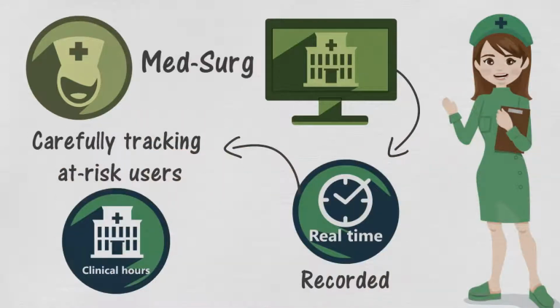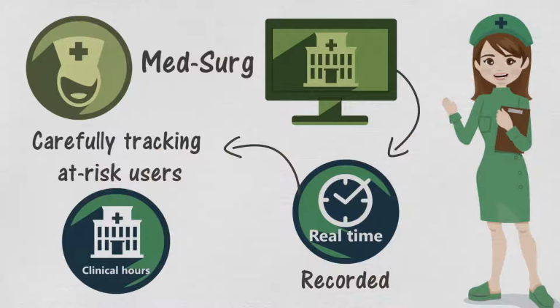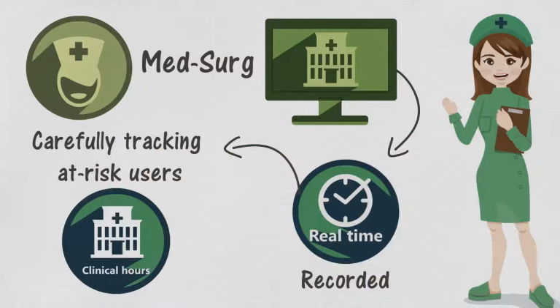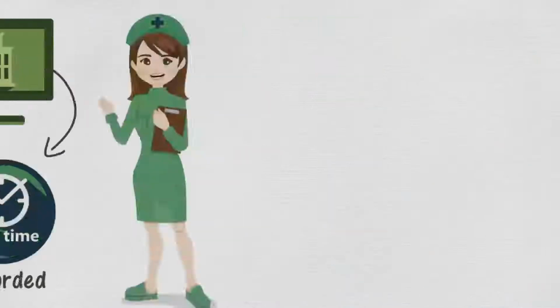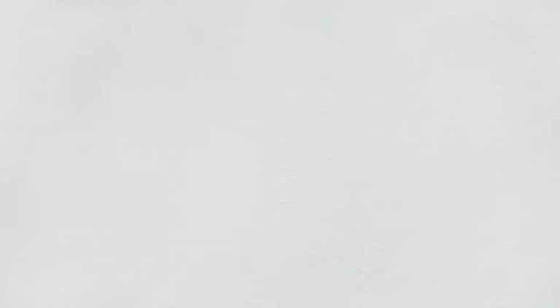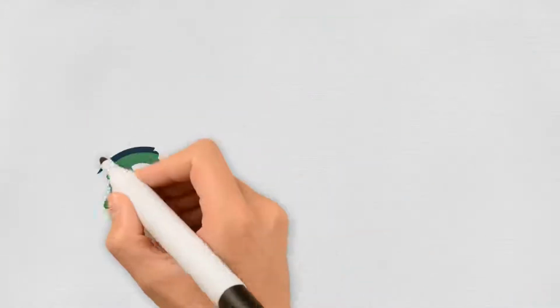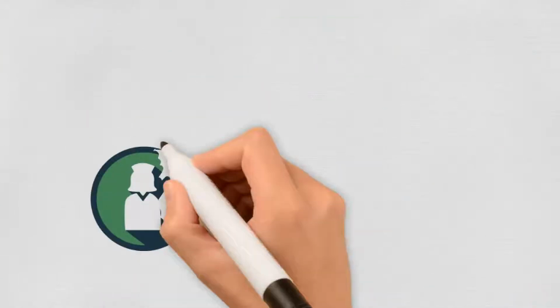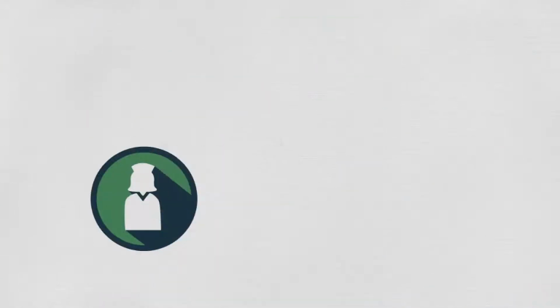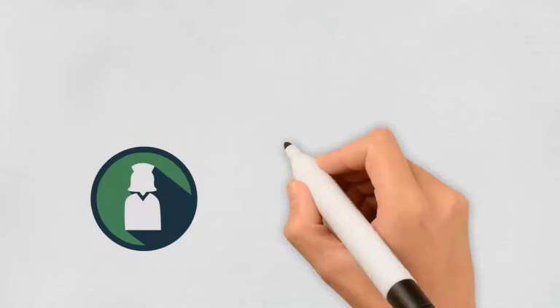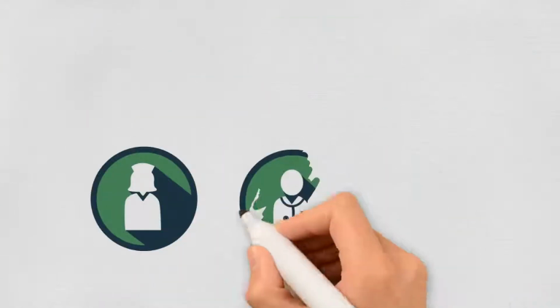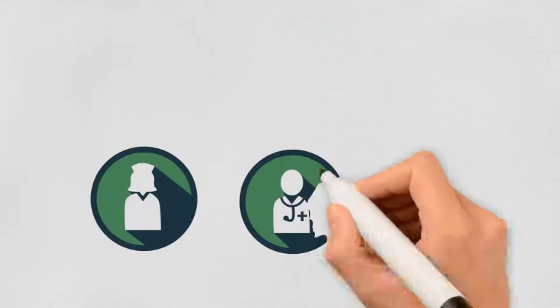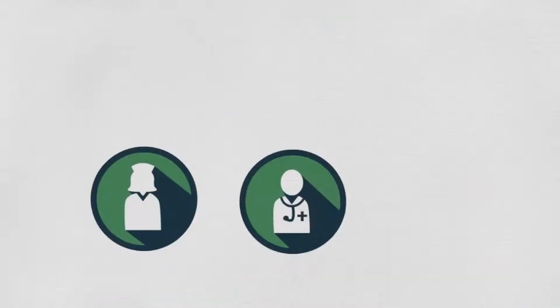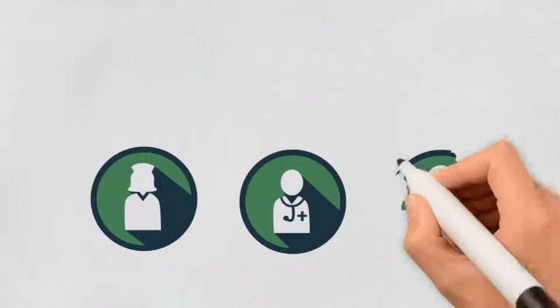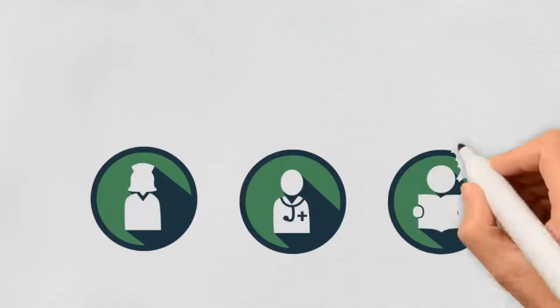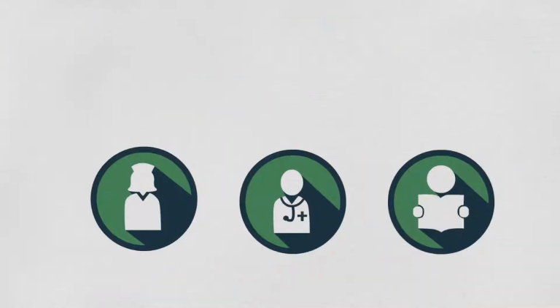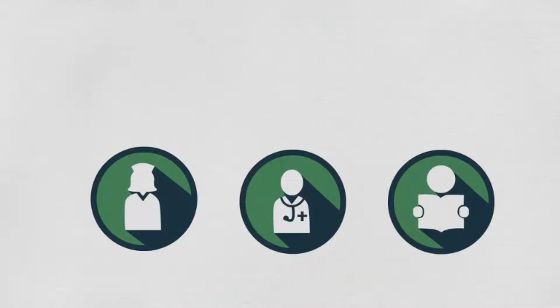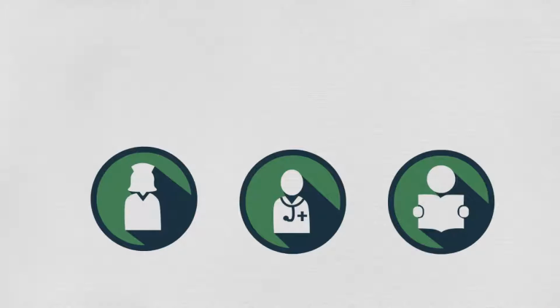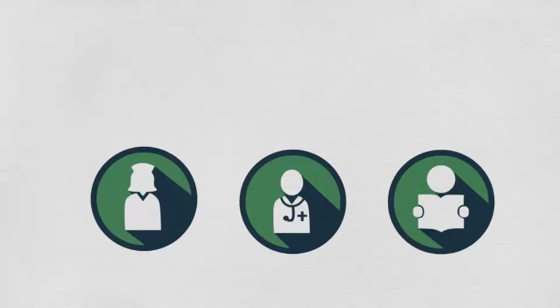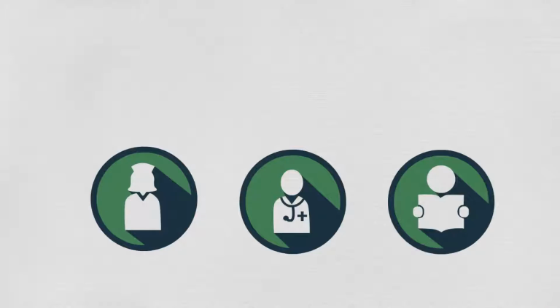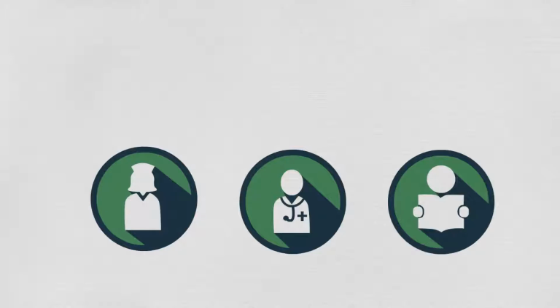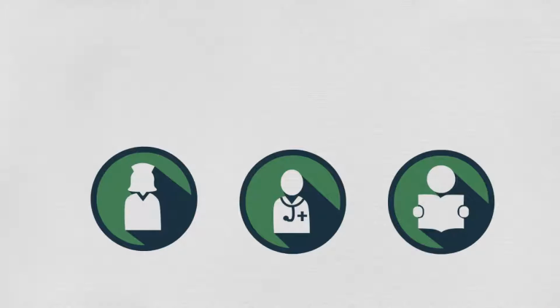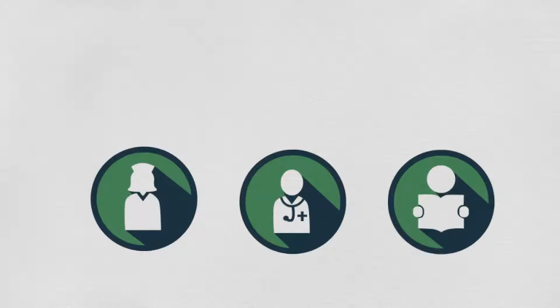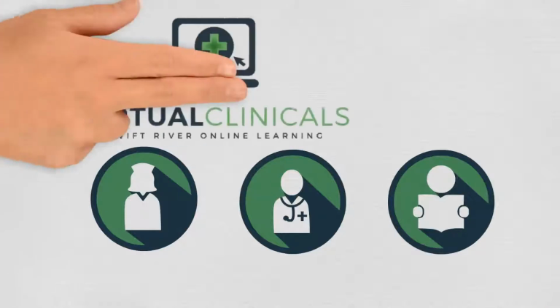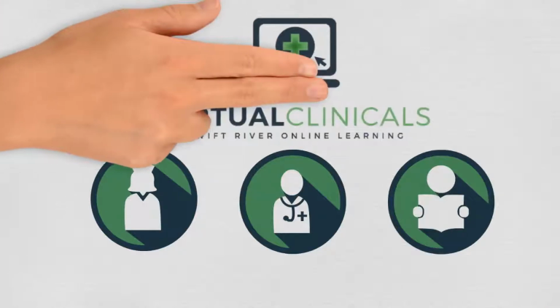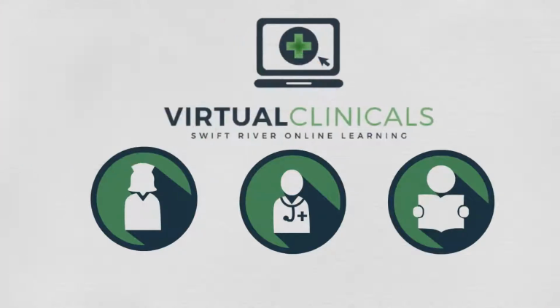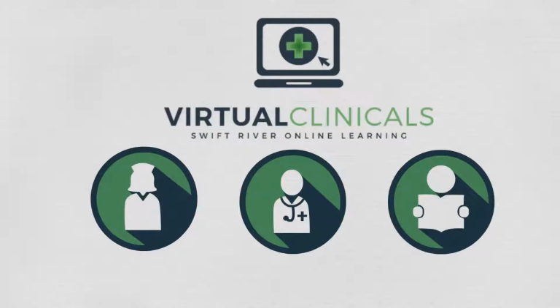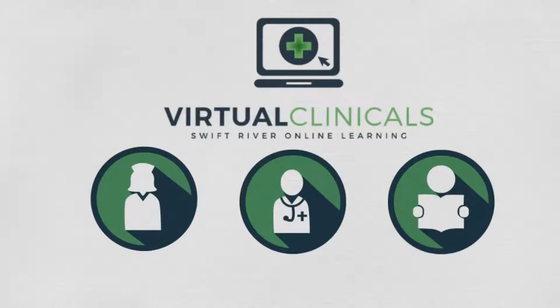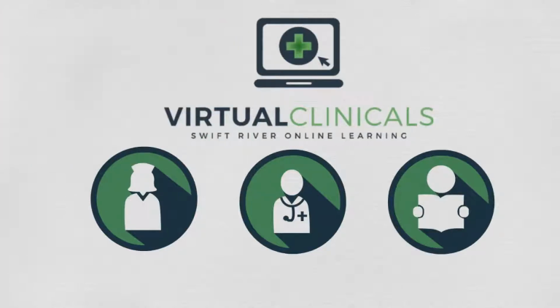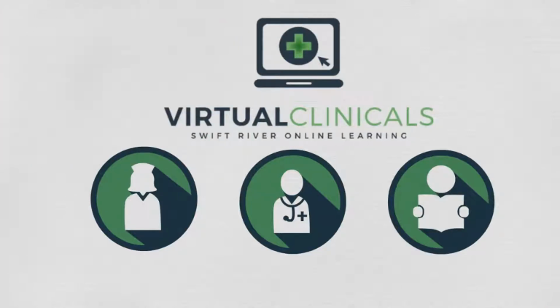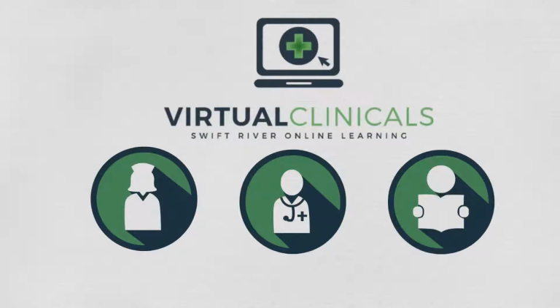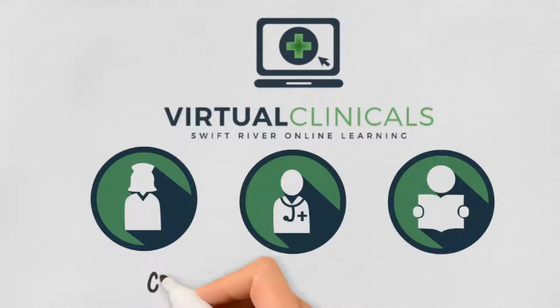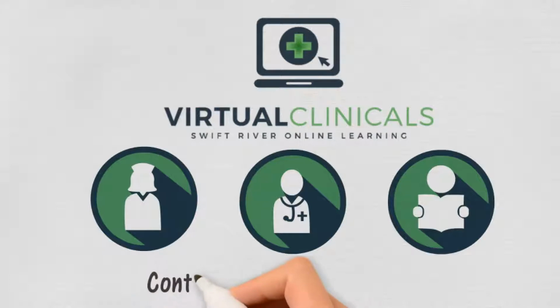Whether you're a practicing nurse, healthcare professional, student, or someone thinking about a career in nursing, we invite you to explore our virtual clinicals. Contact us for a trial today.